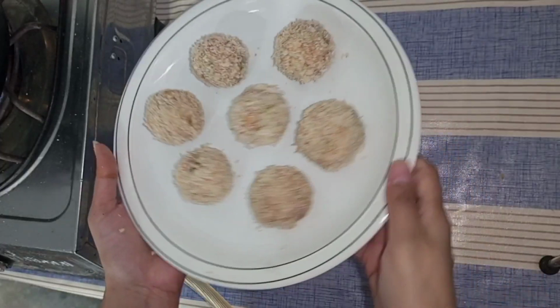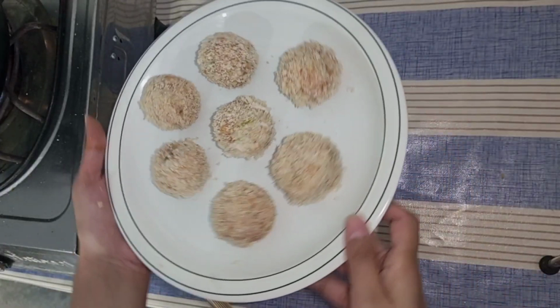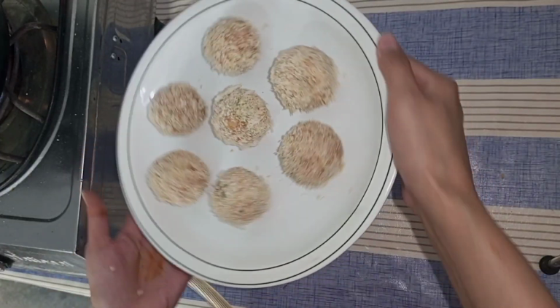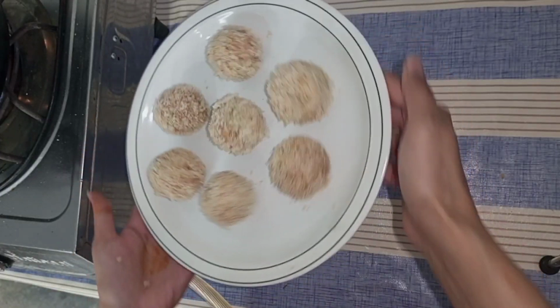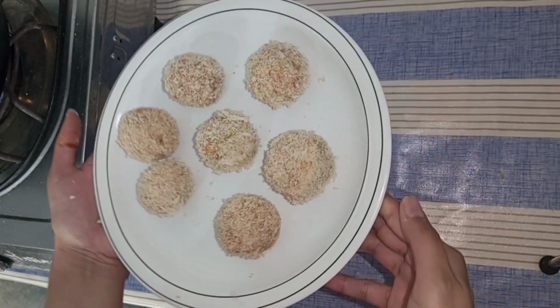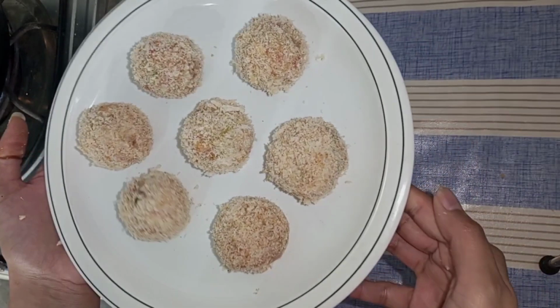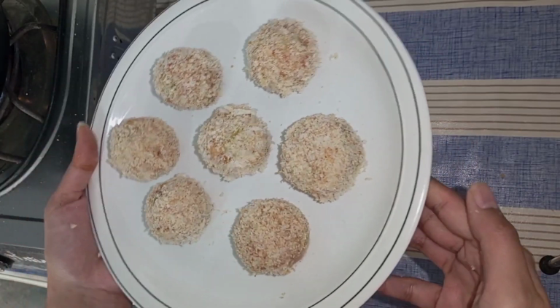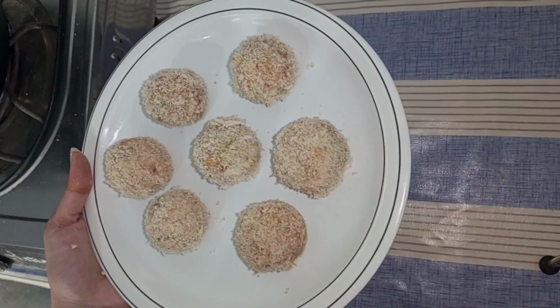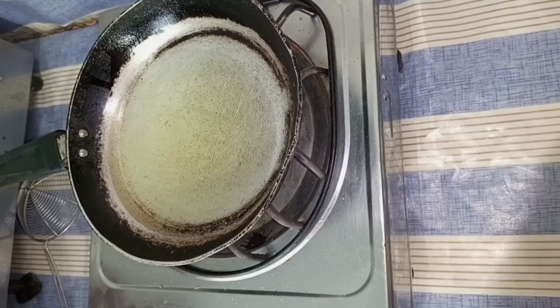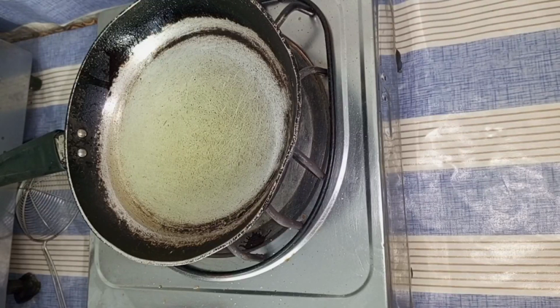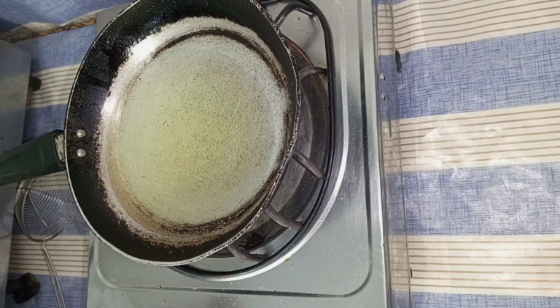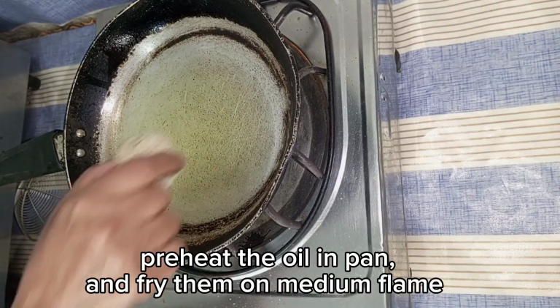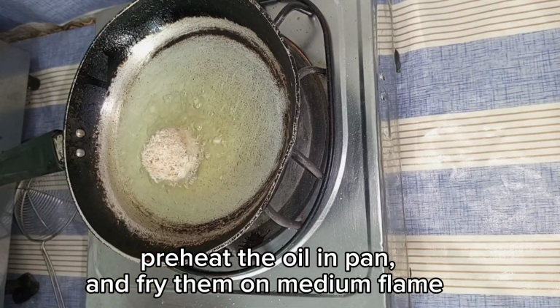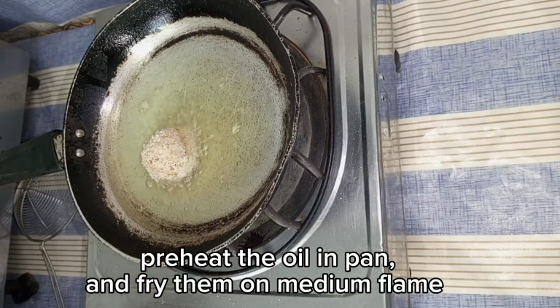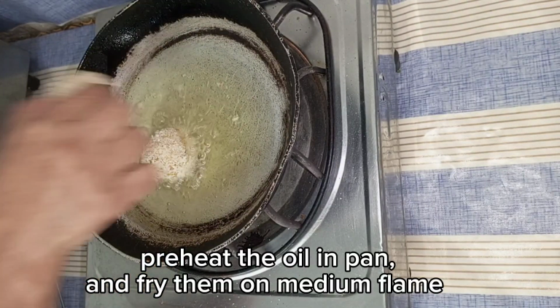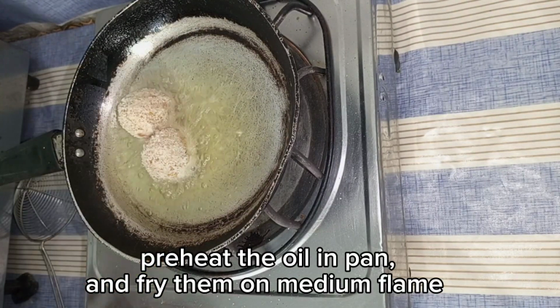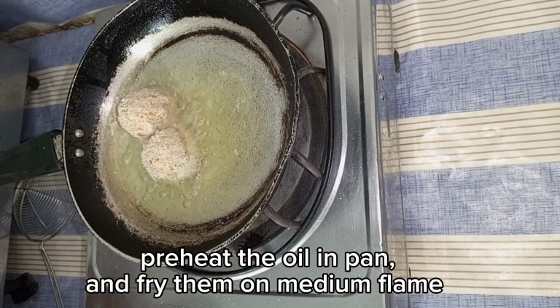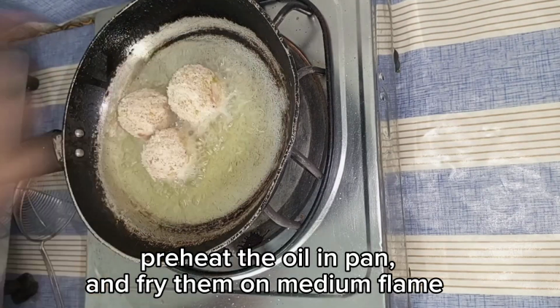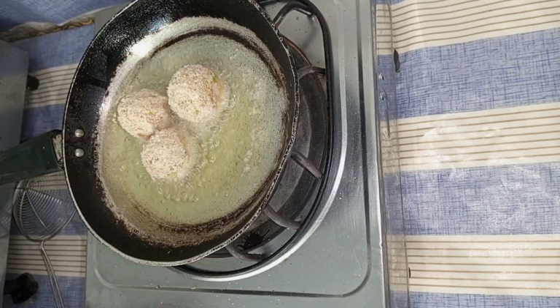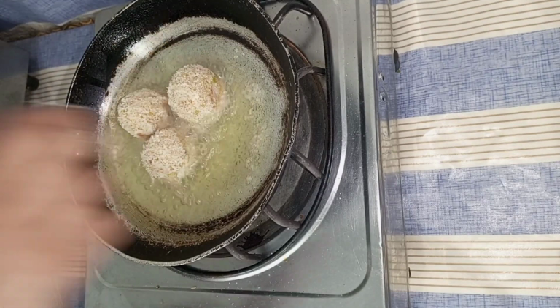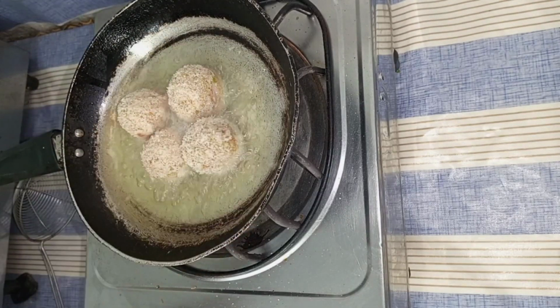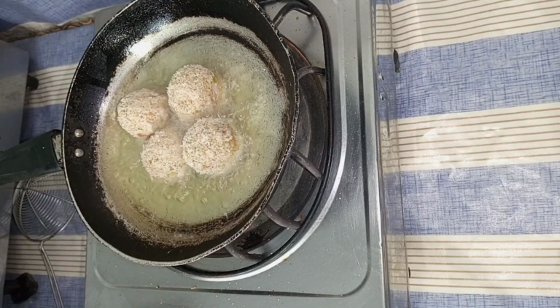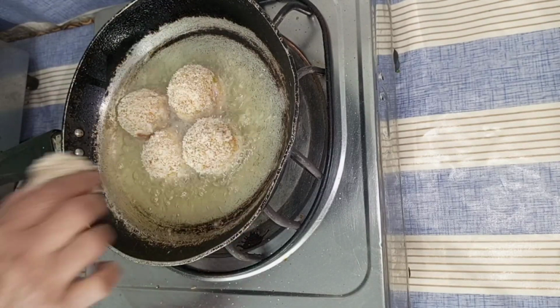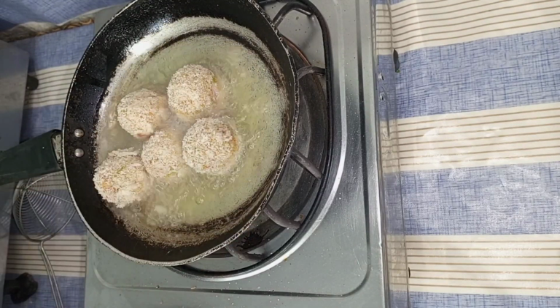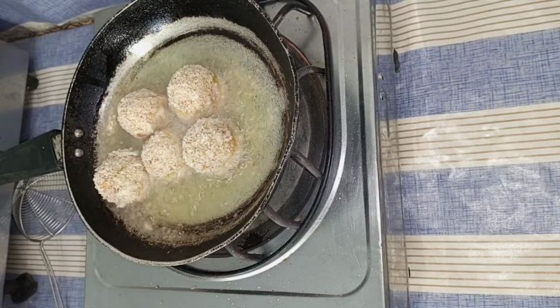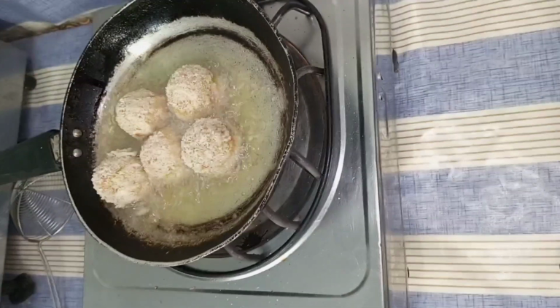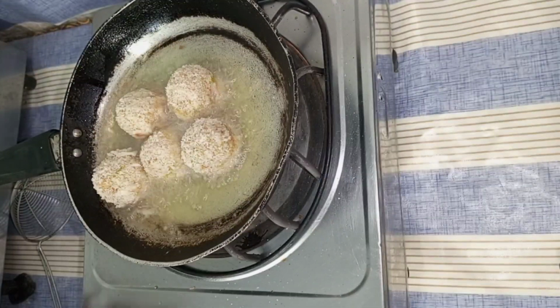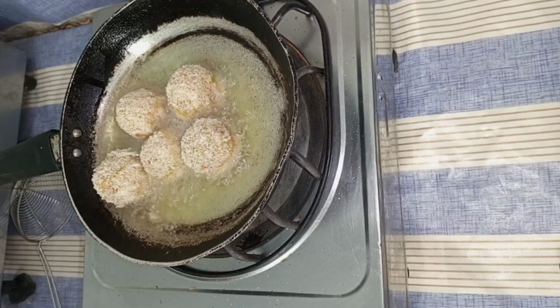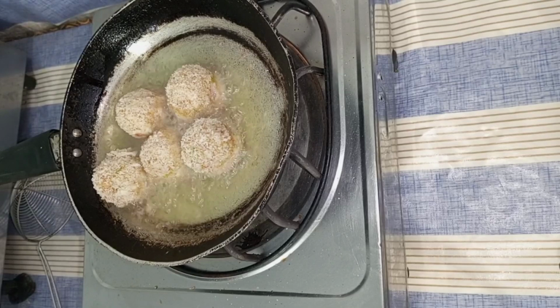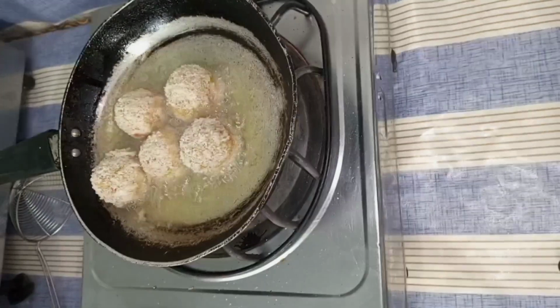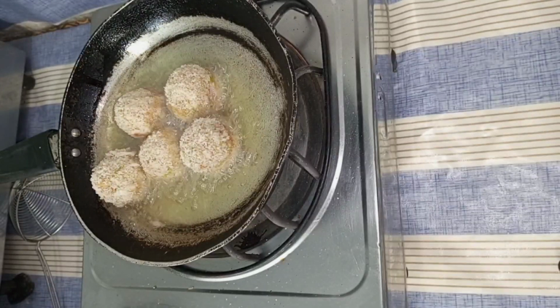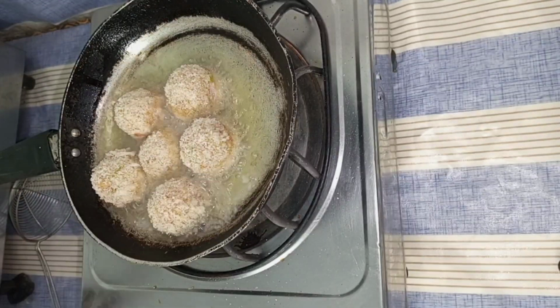Now we will show you how to fry them. In a pan, put the oil and after heating it, put all the balls in the pan. Because the mixture is already packed, you will need to fry it.